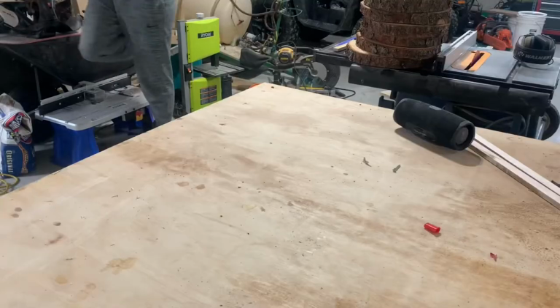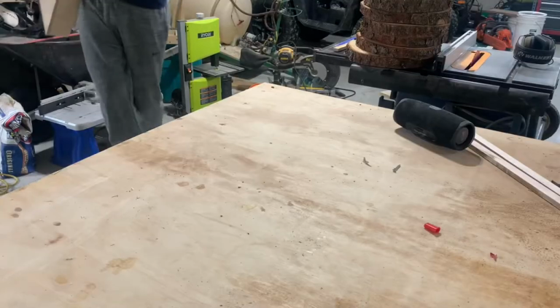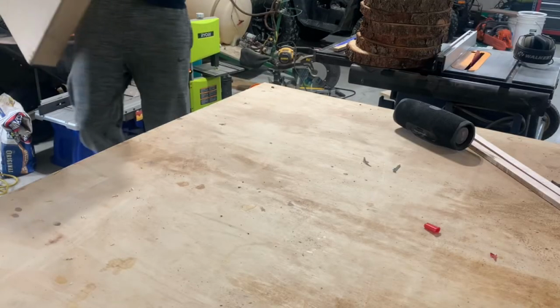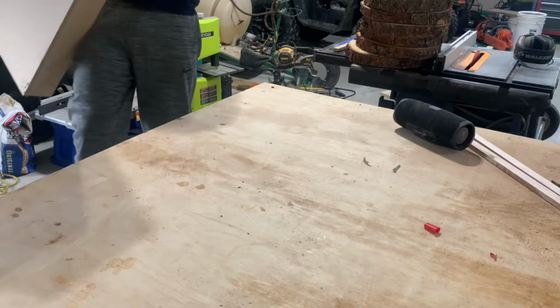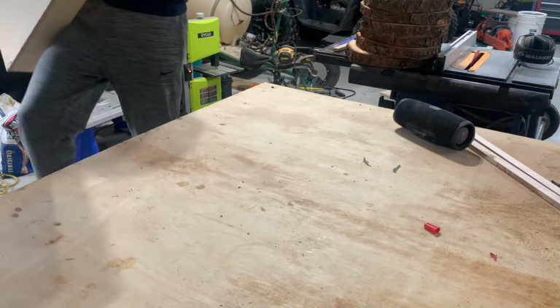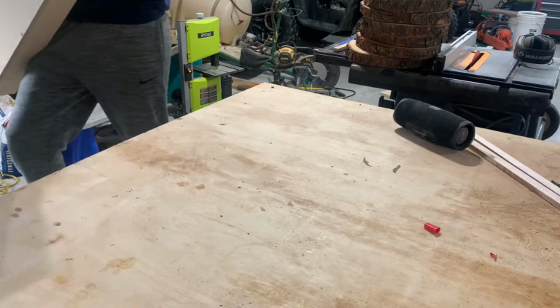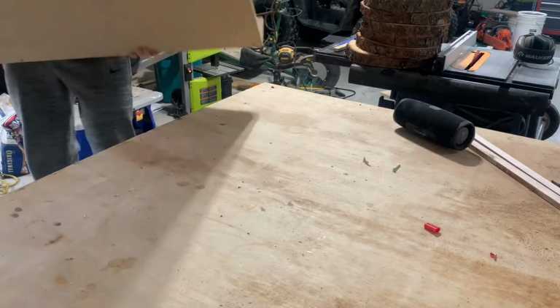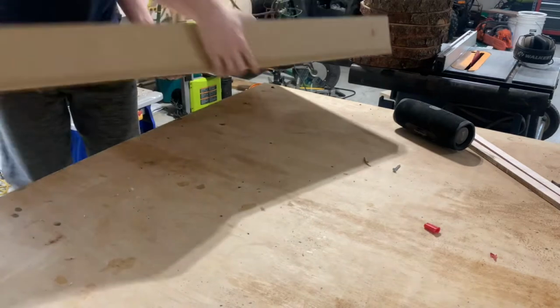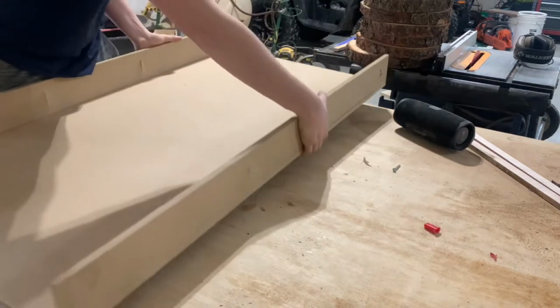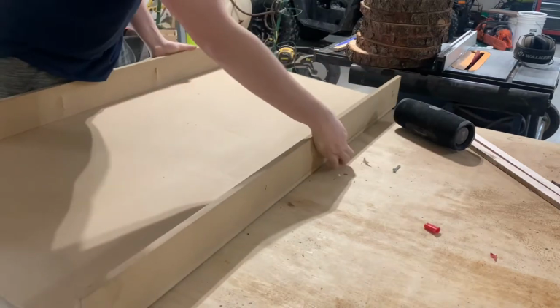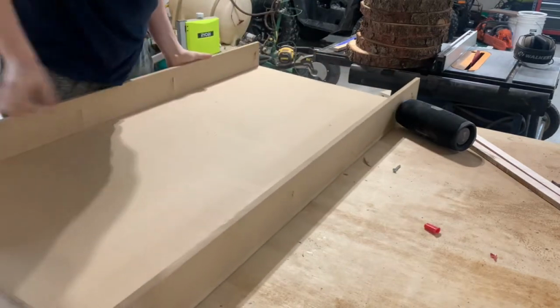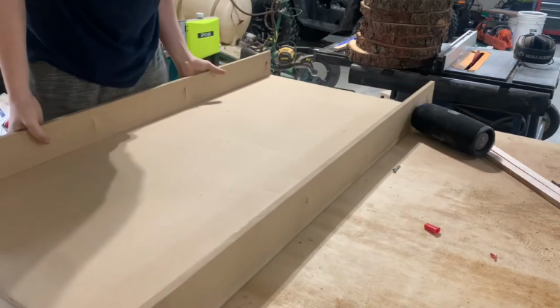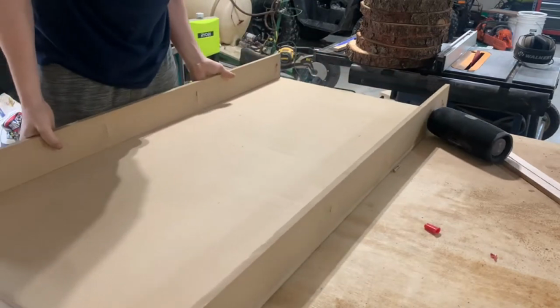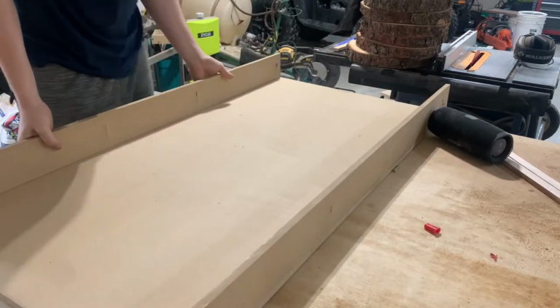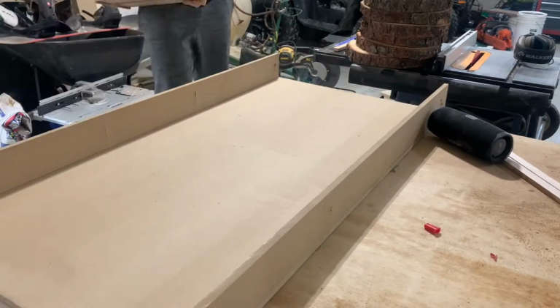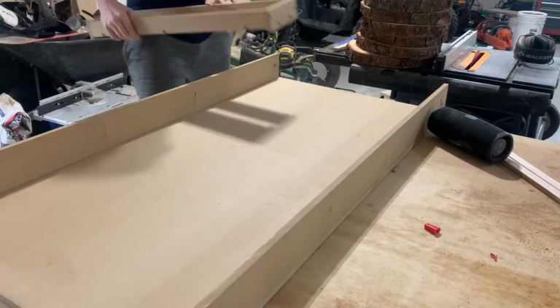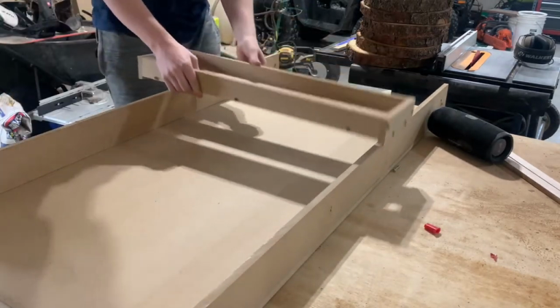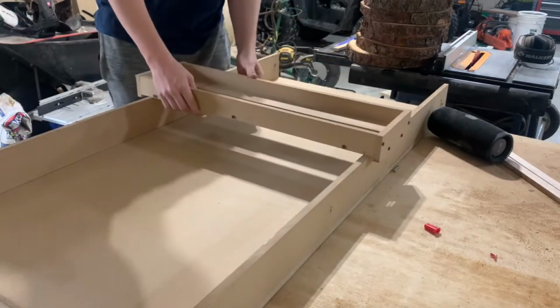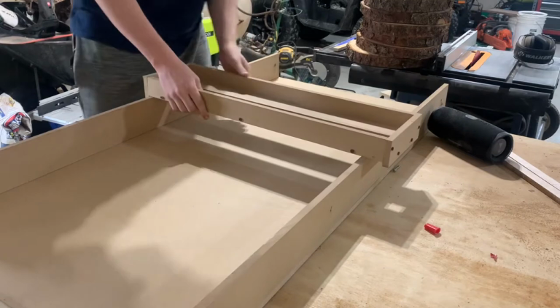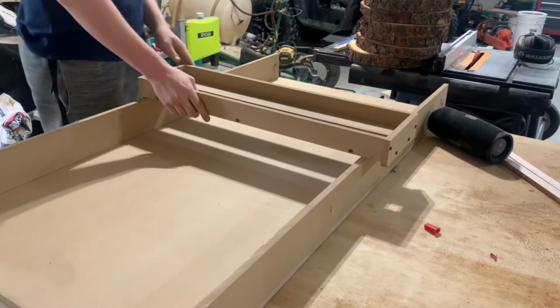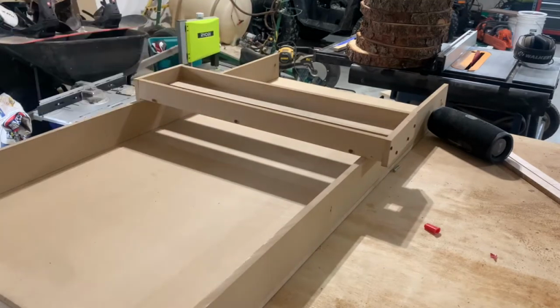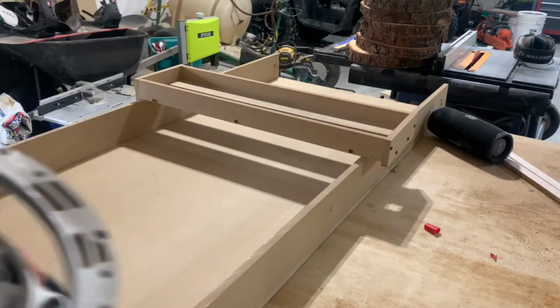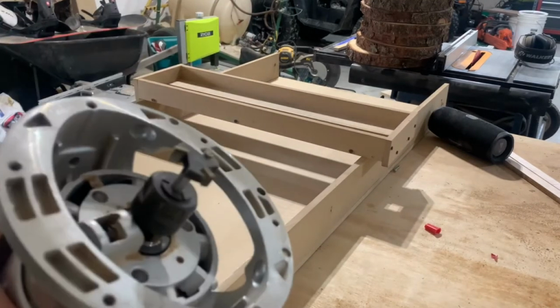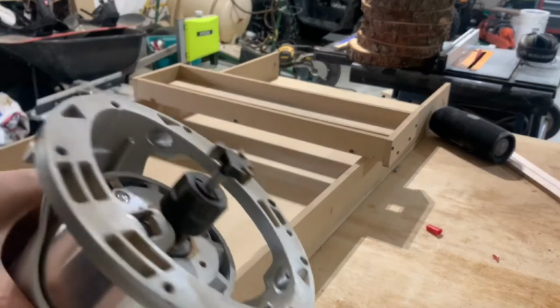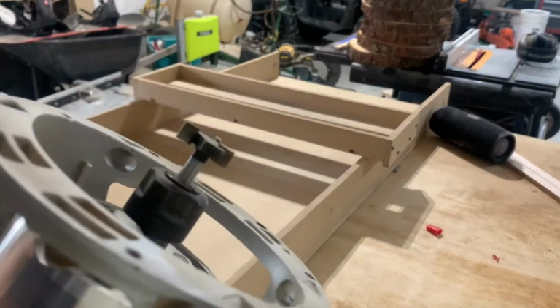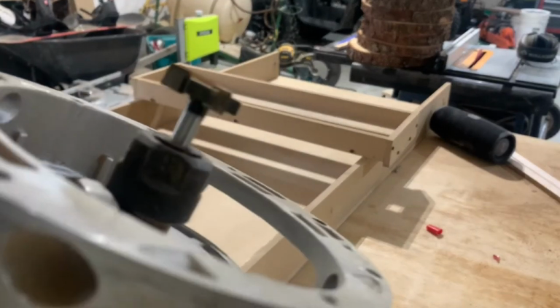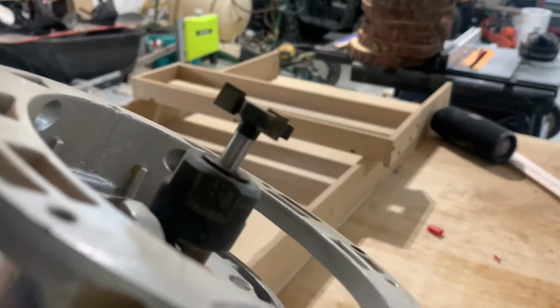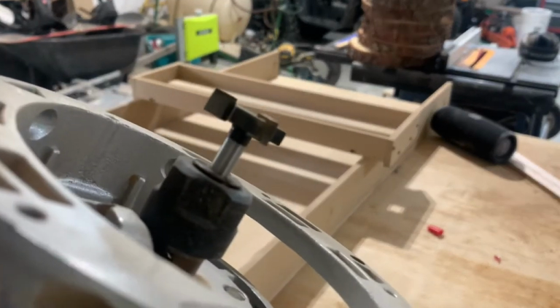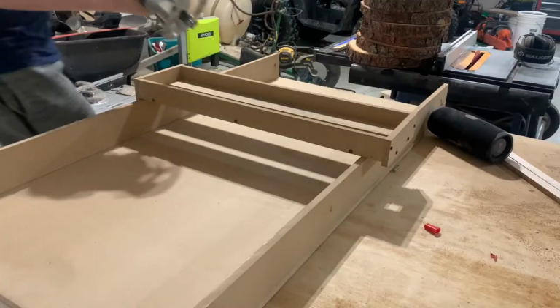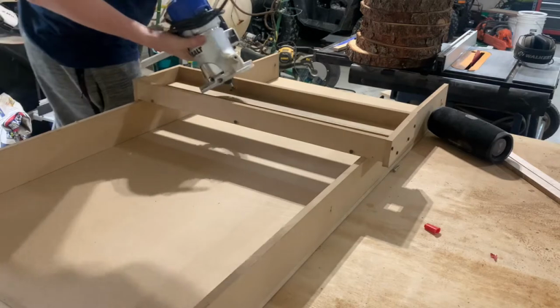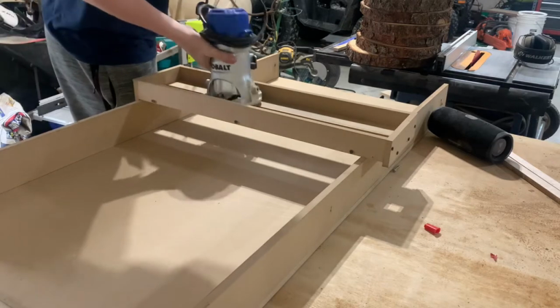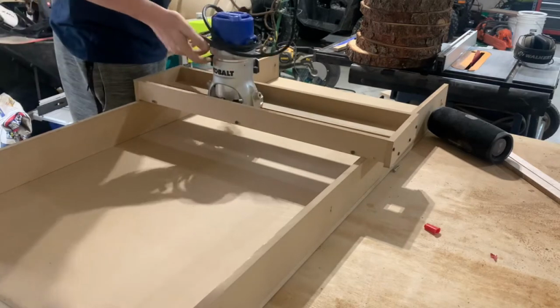To start out, I'm getting out my router sled. The cookies were cut by chainsaw so they're not really flat at all, so this is going to give me a flat surface to work with. As you can see, I'm using a one-inch router bit for flattening.